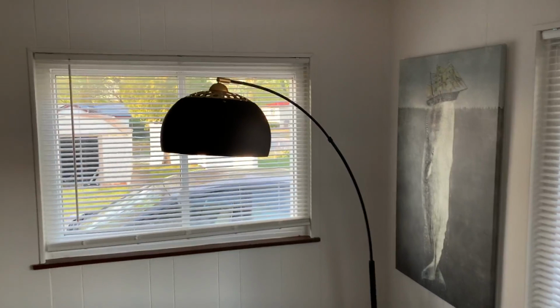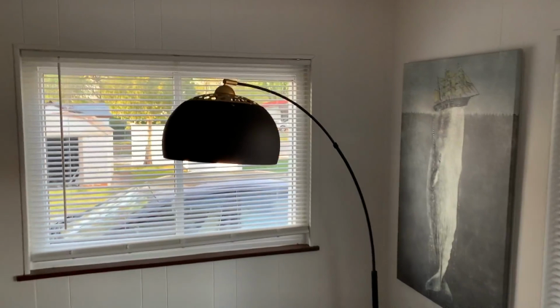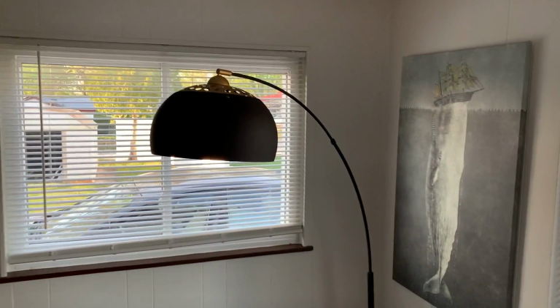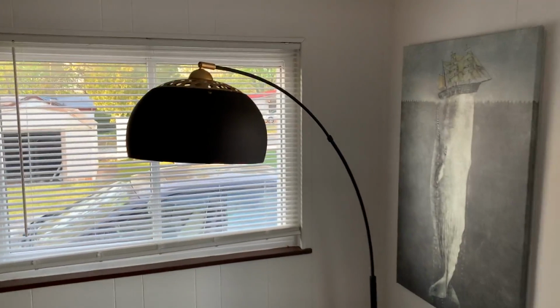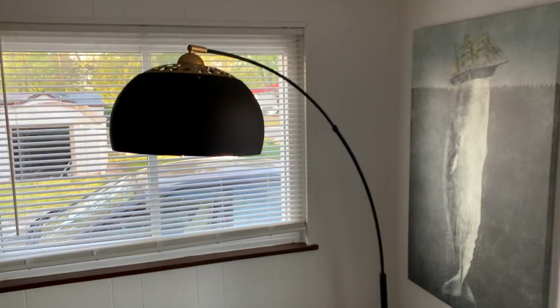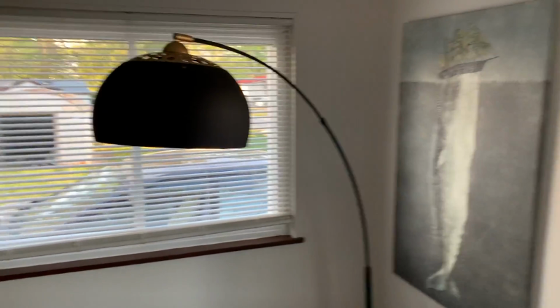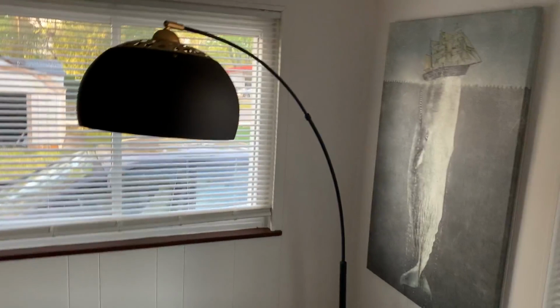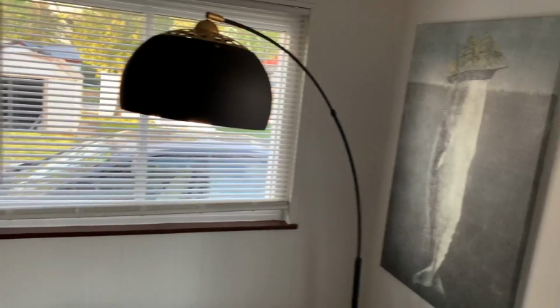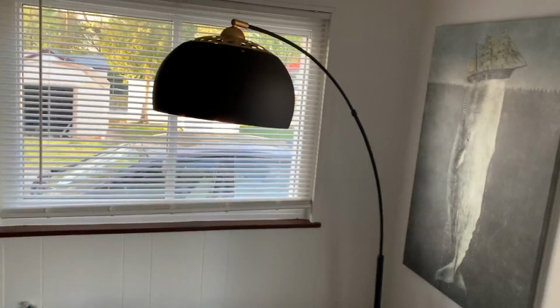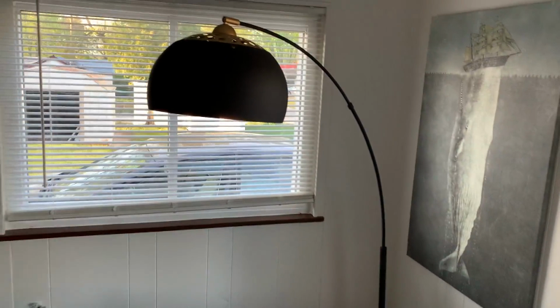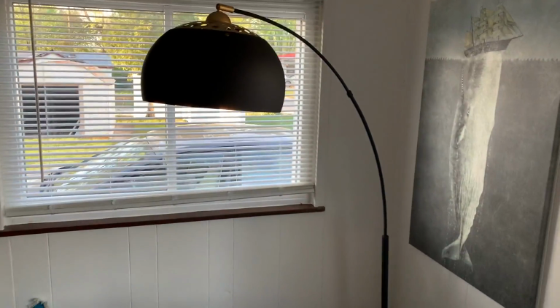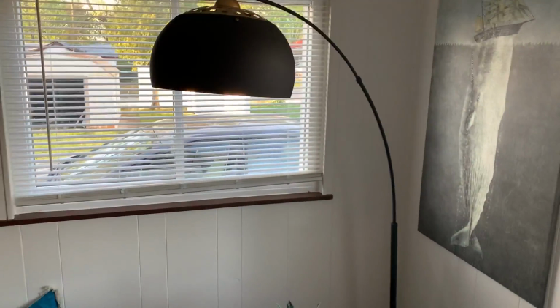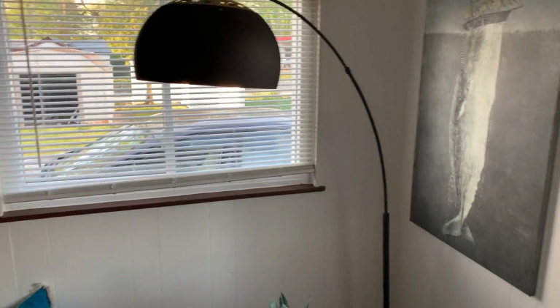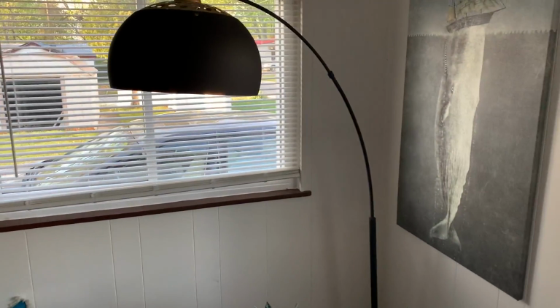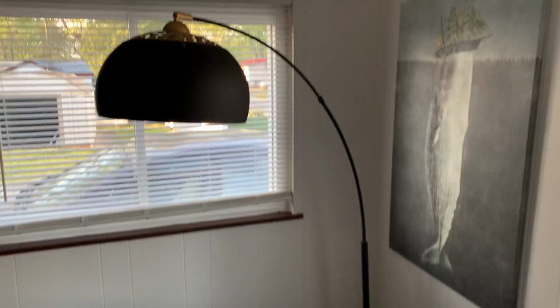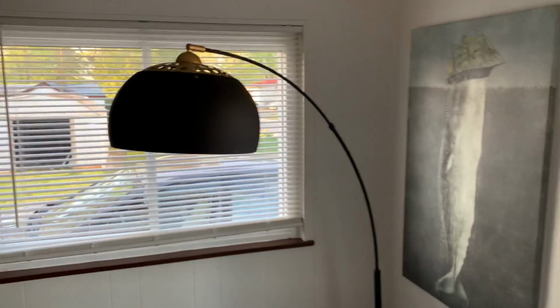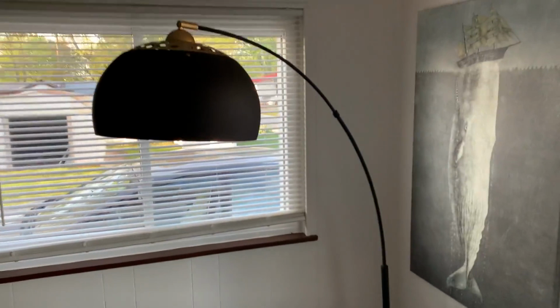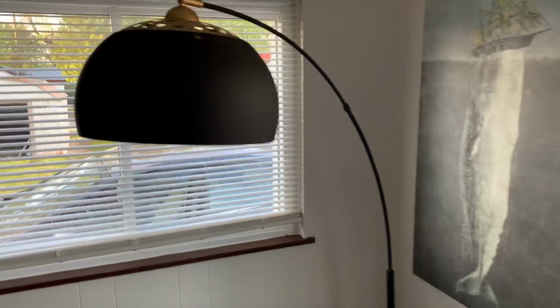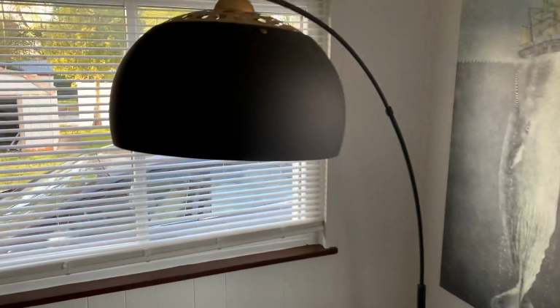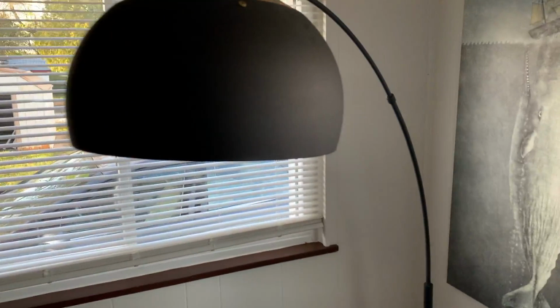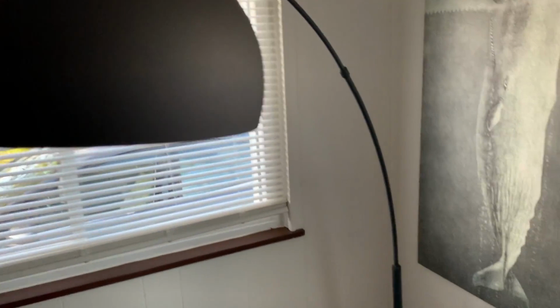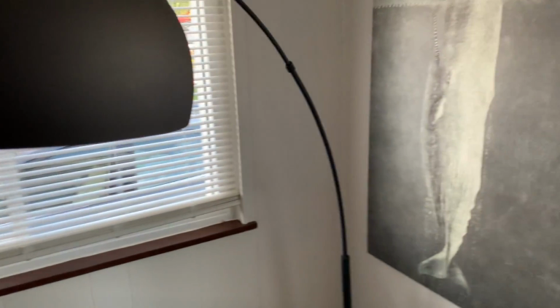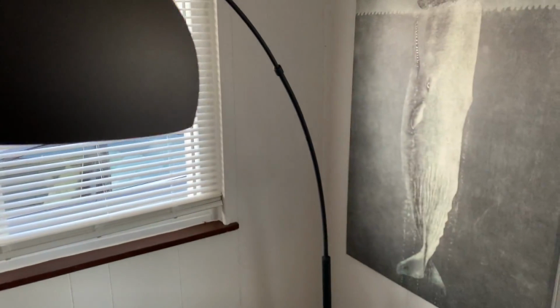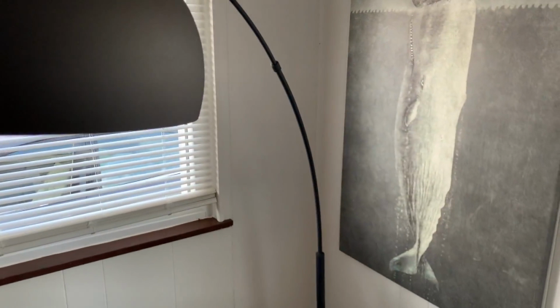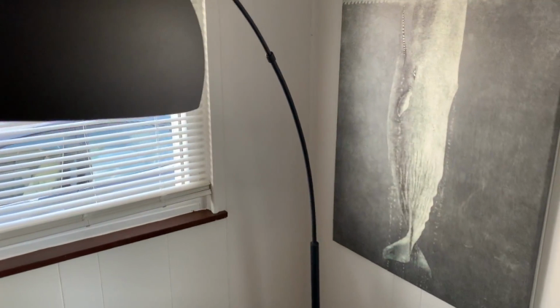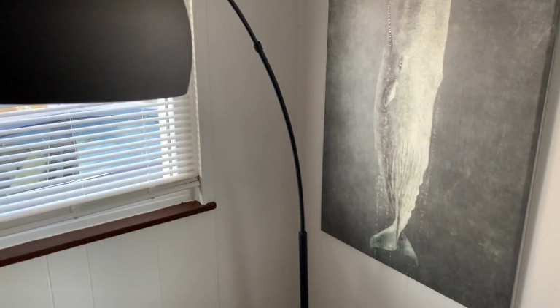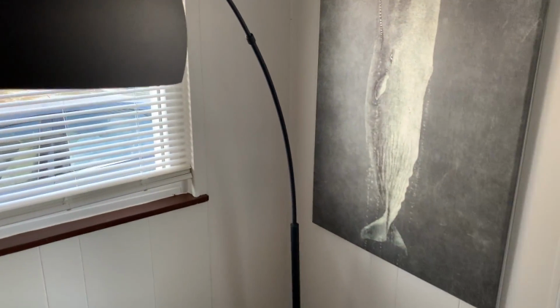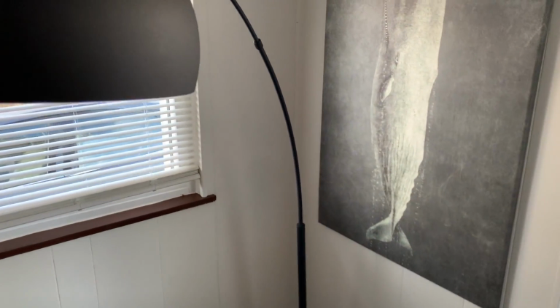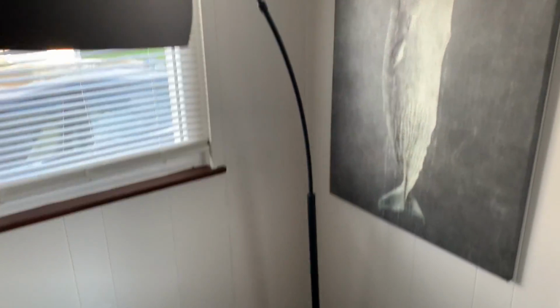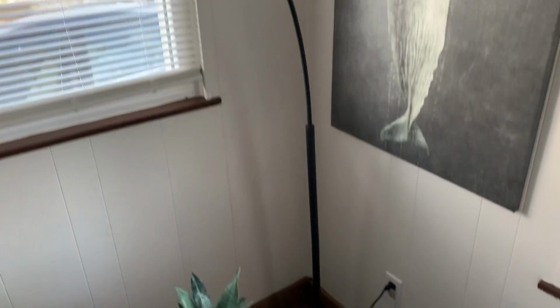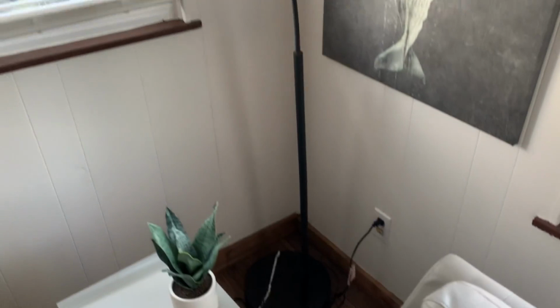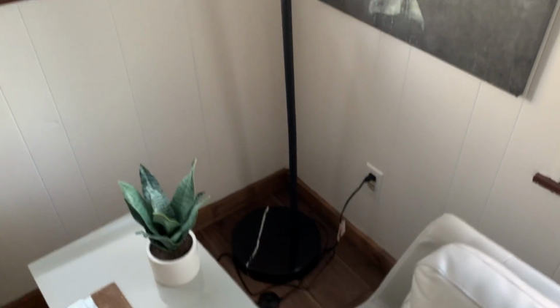Like this isn't just a lamp — this actually adds kind of like a style, flavor to the room, and a unique feel. I would say almost like a classy antique feel almost.